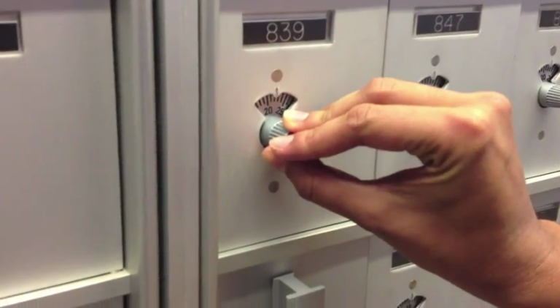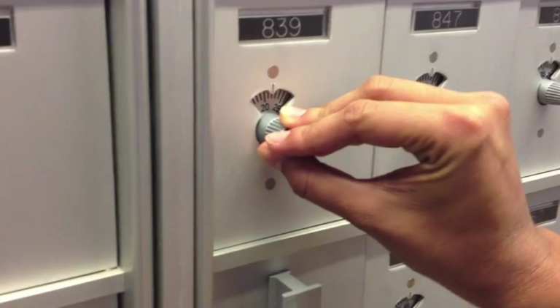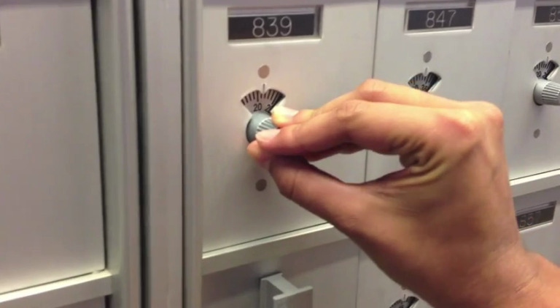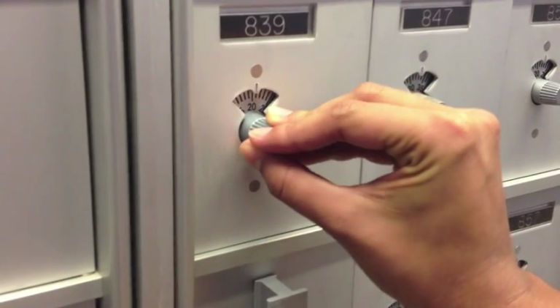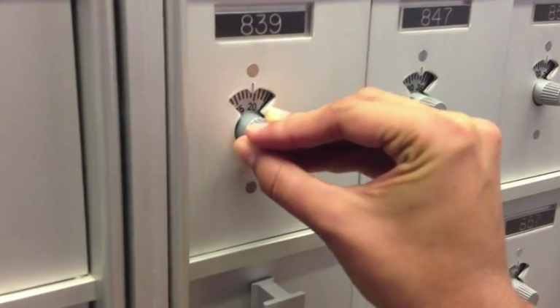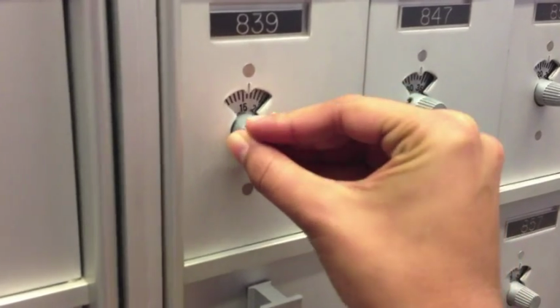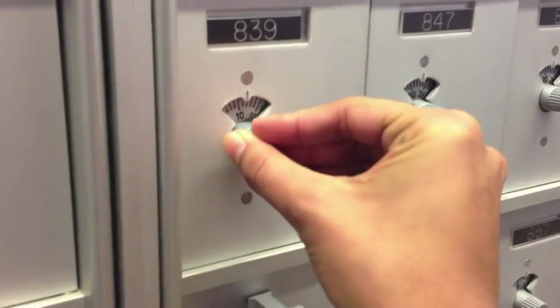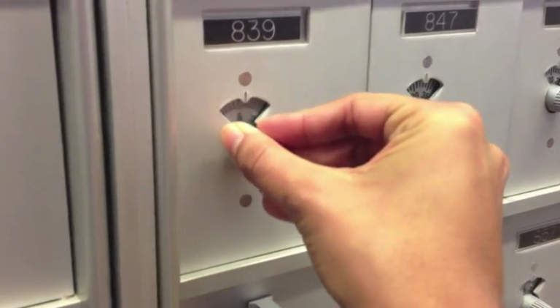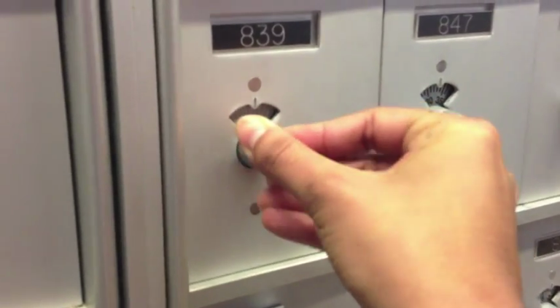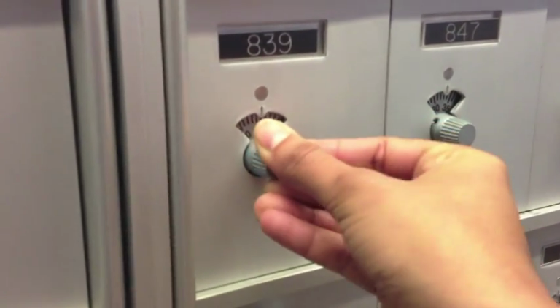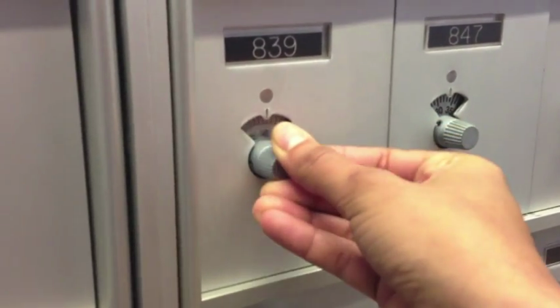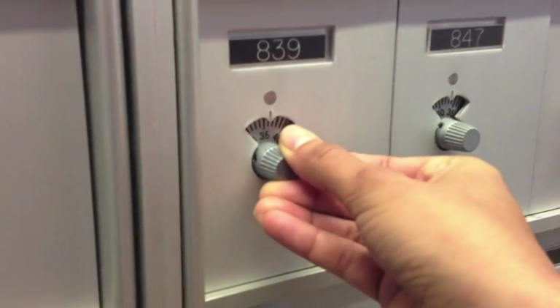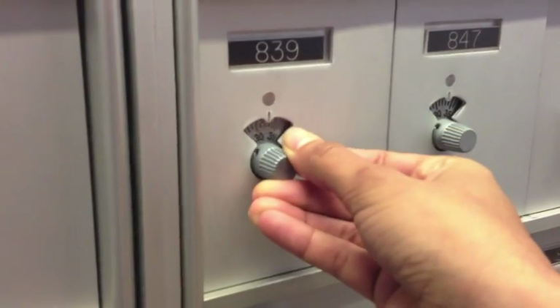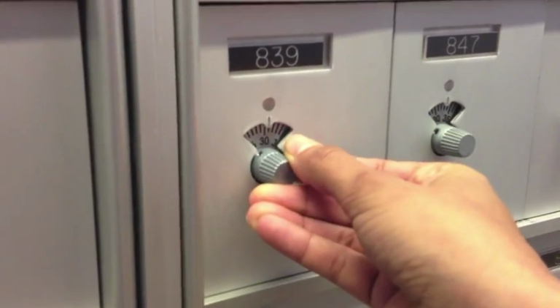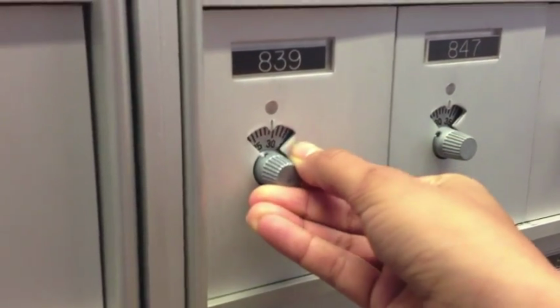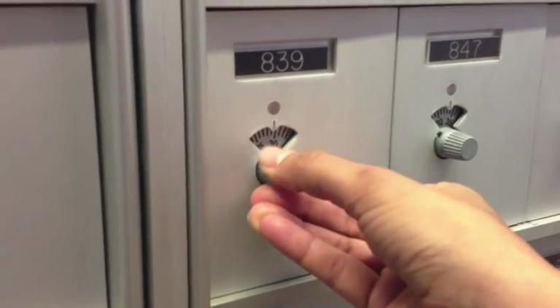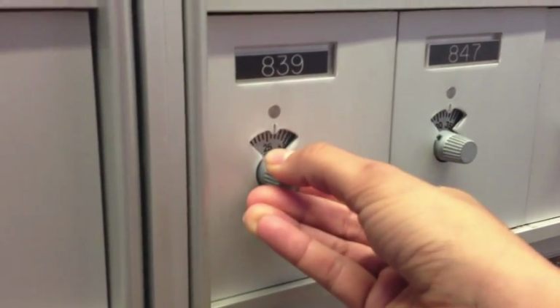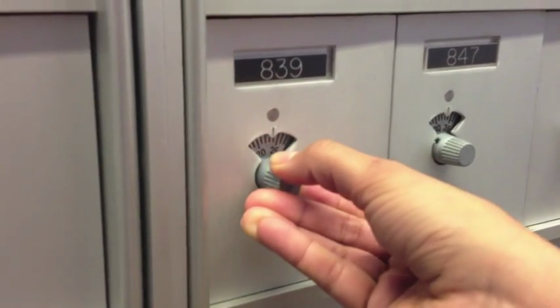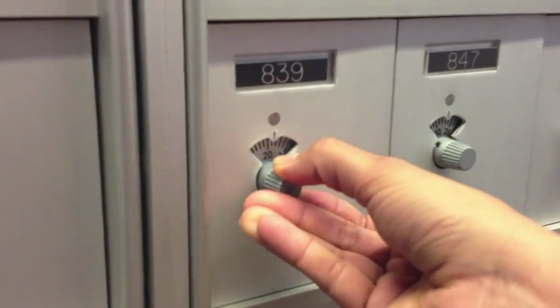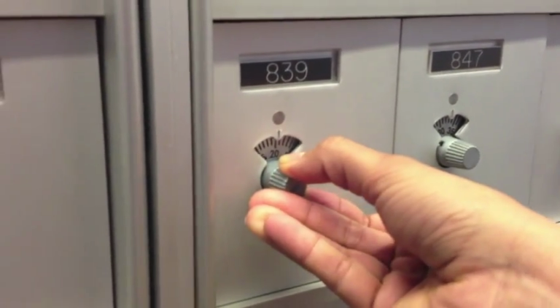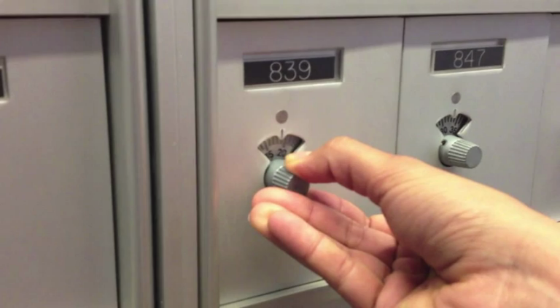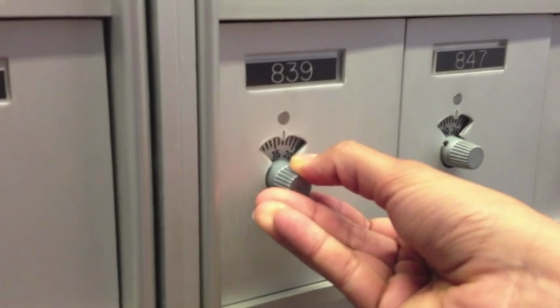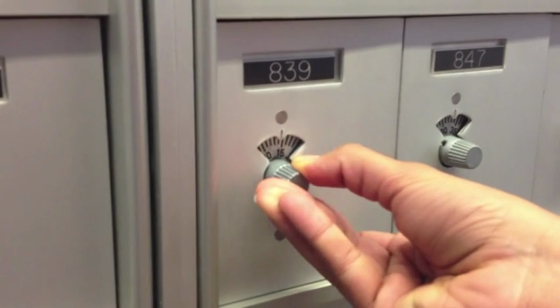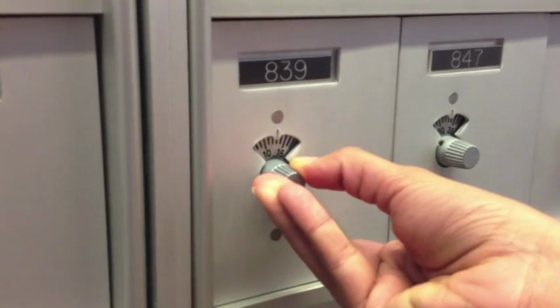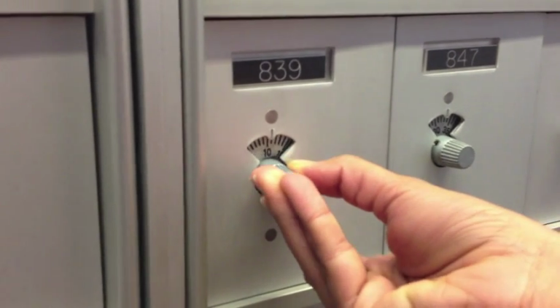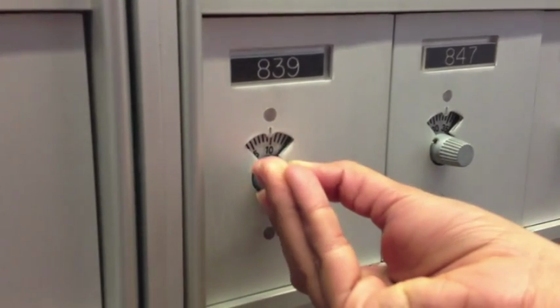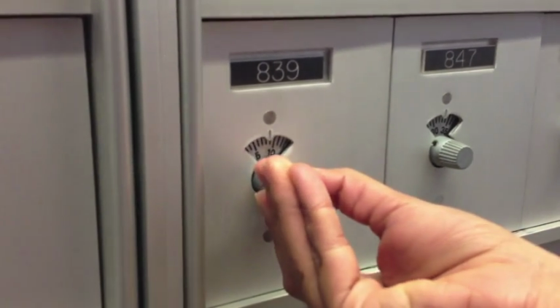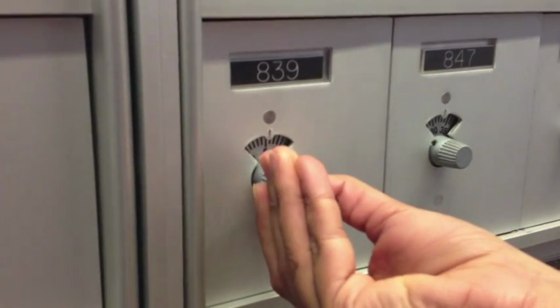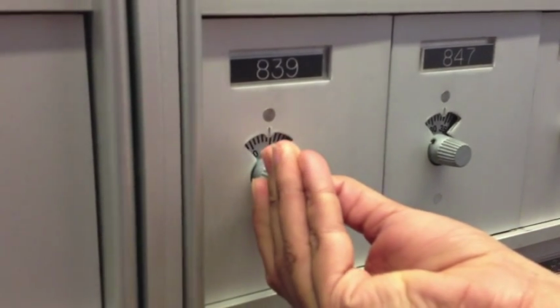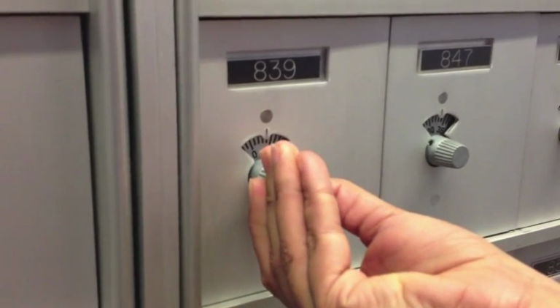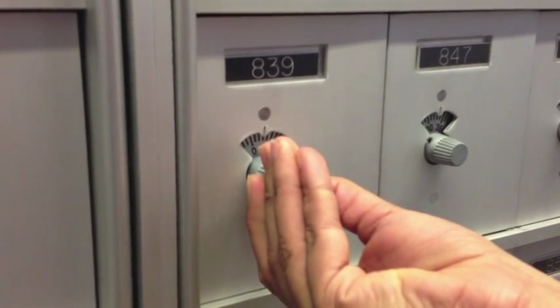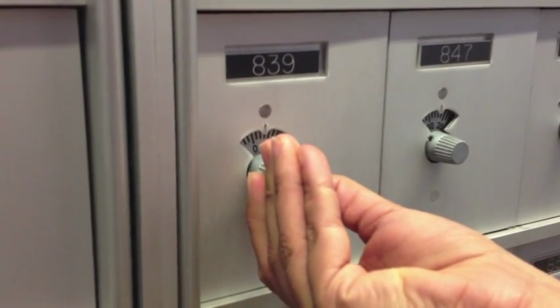Then you're going to go to the right hand side, pass that first number, and go on to the second one.